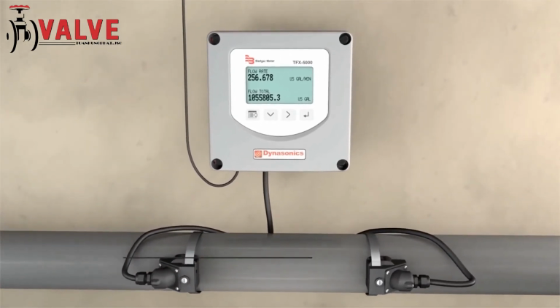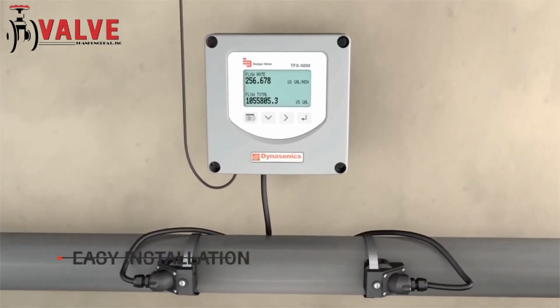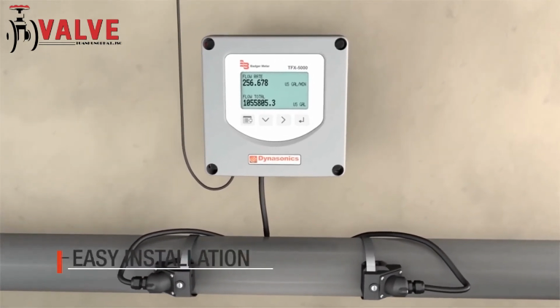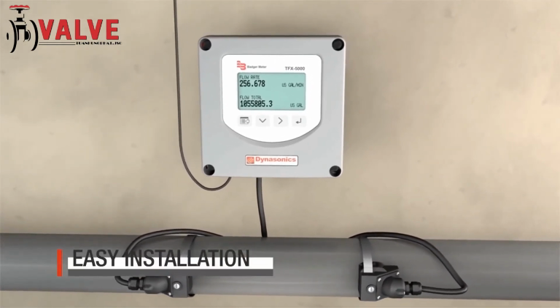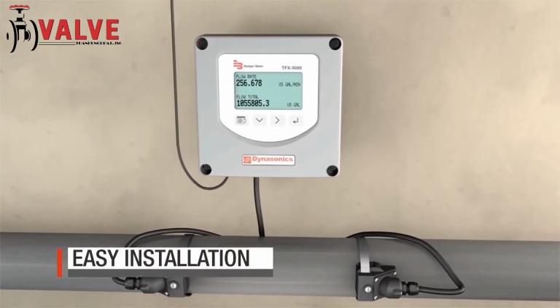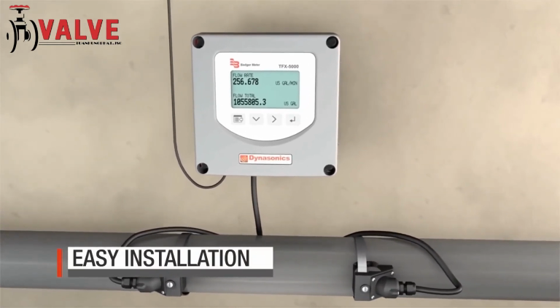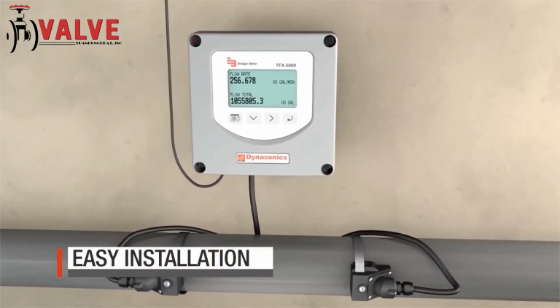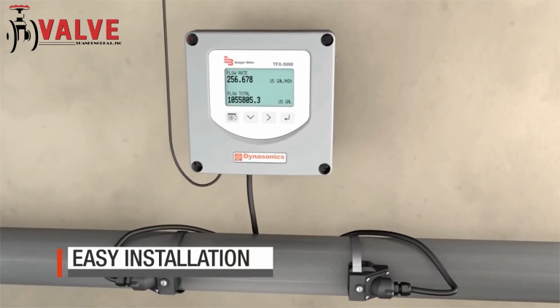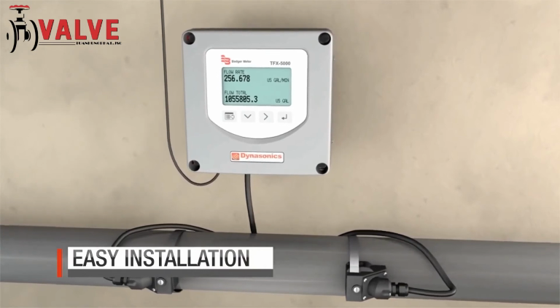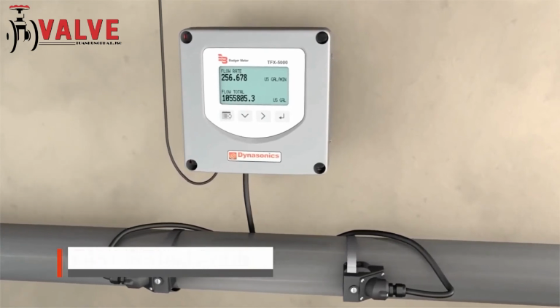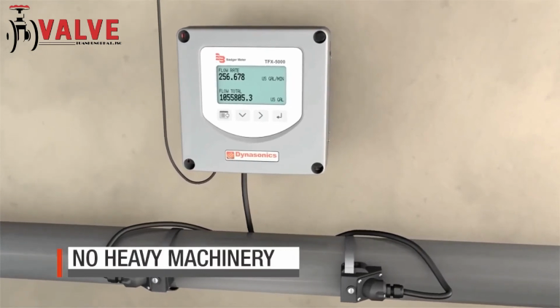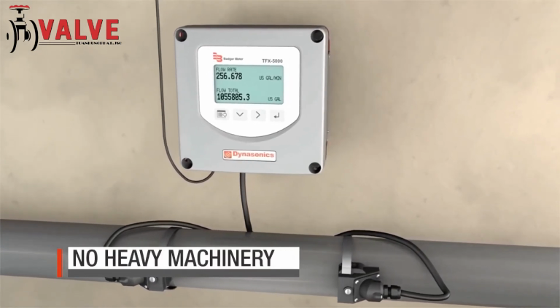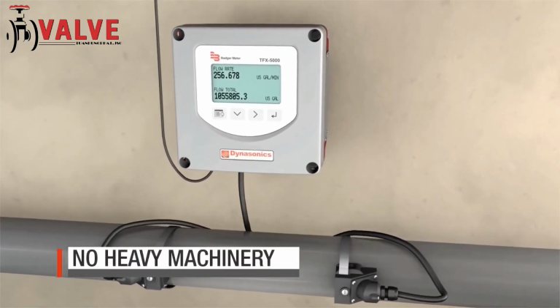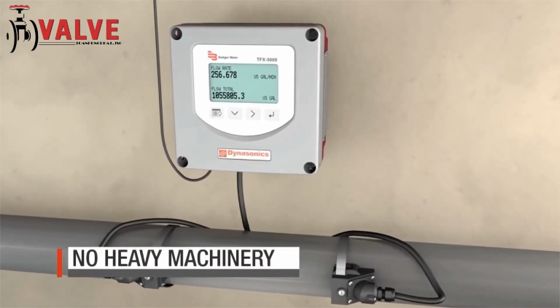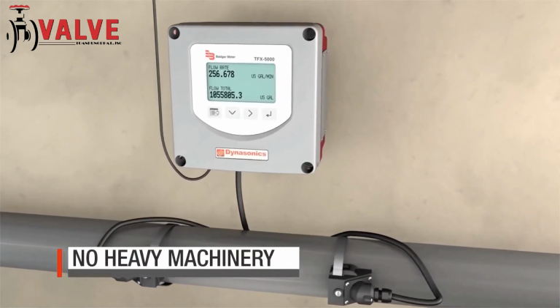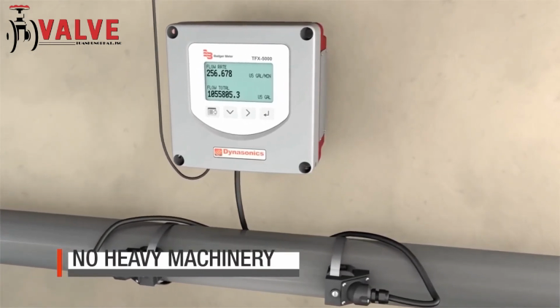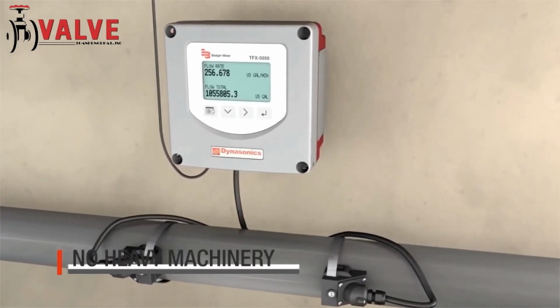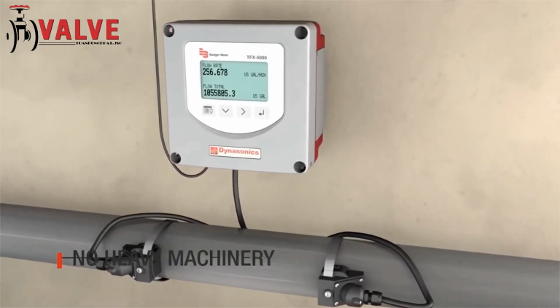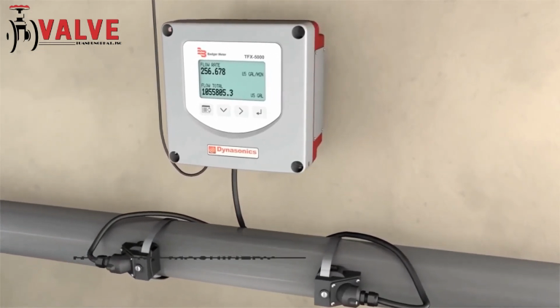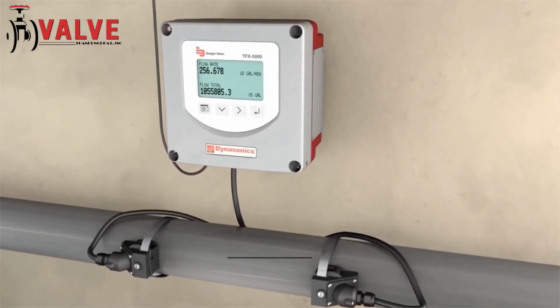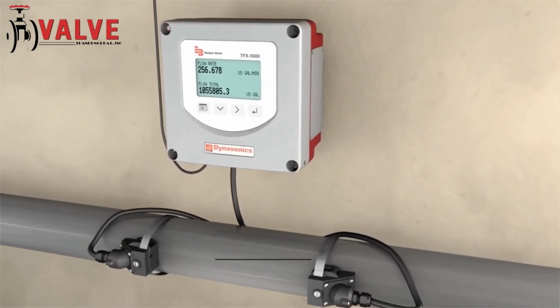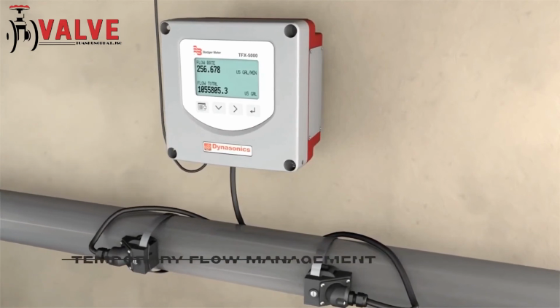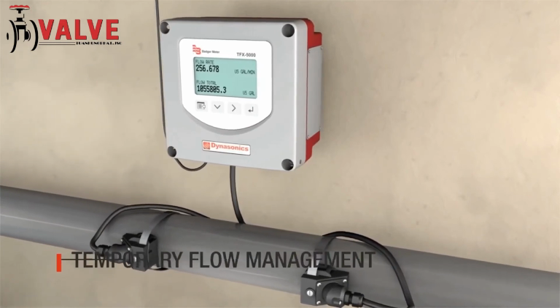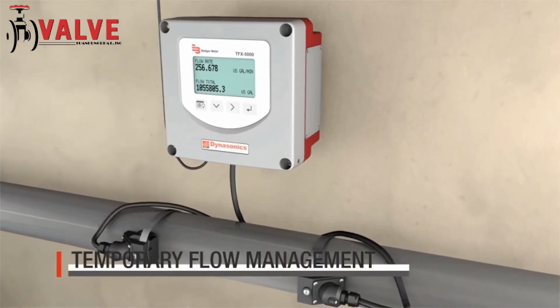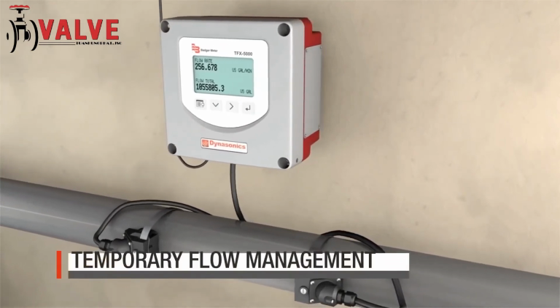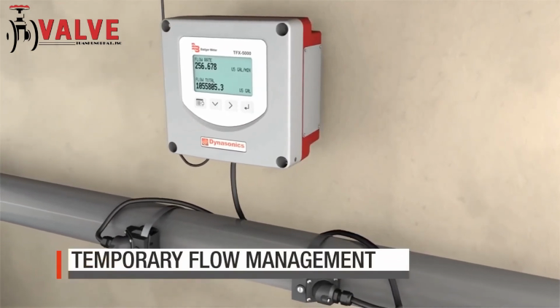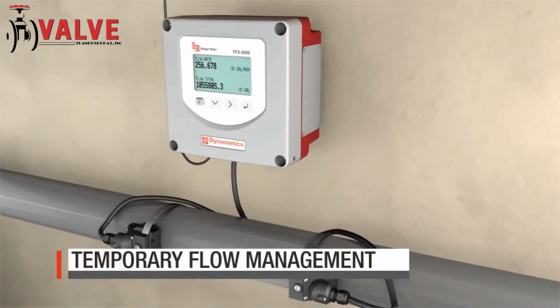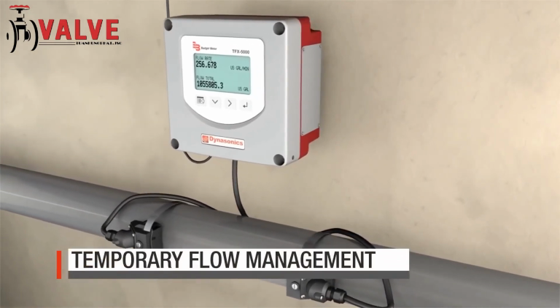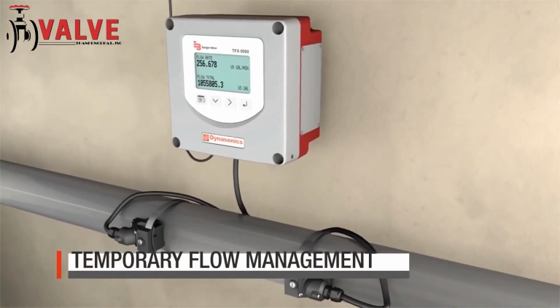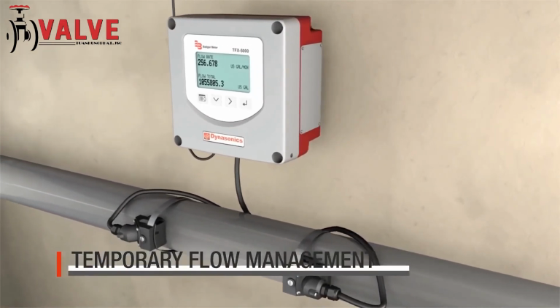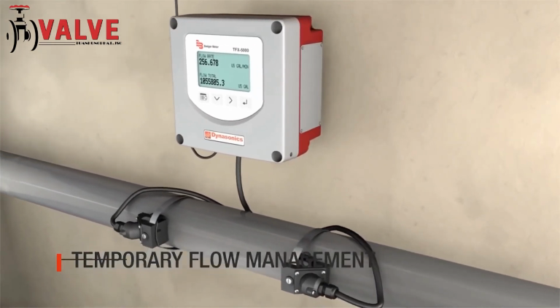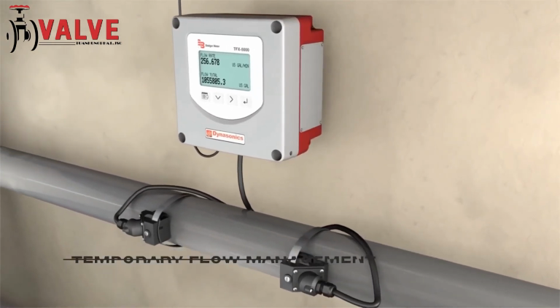The meters are lightweight, which allows for easy installation. No heavy machinery is needed during installation, which reduces costs. The technology is versatile and provides for easy removal and relocation.